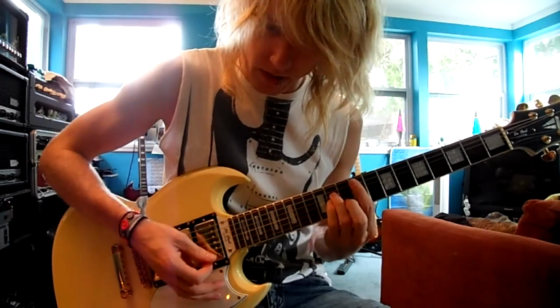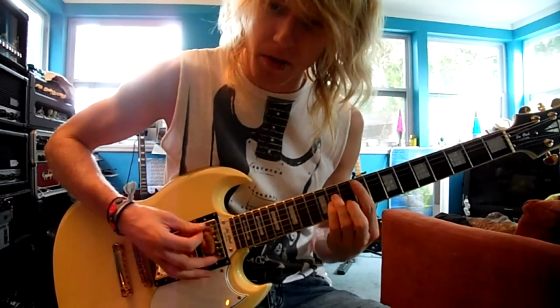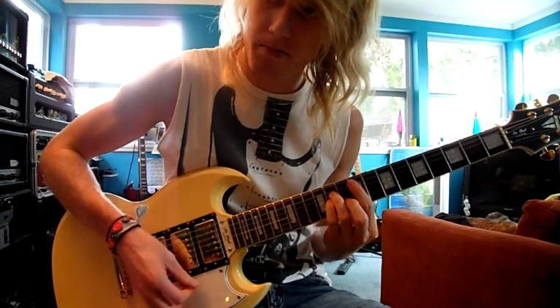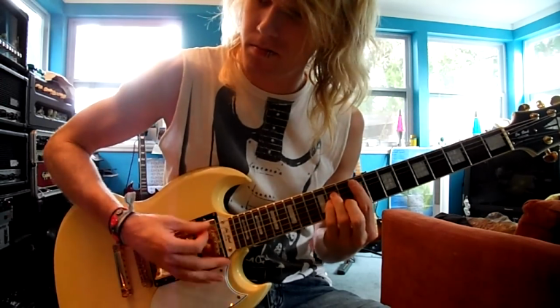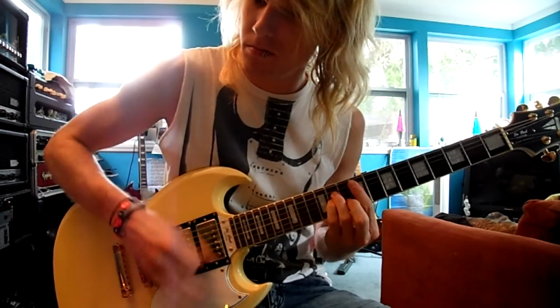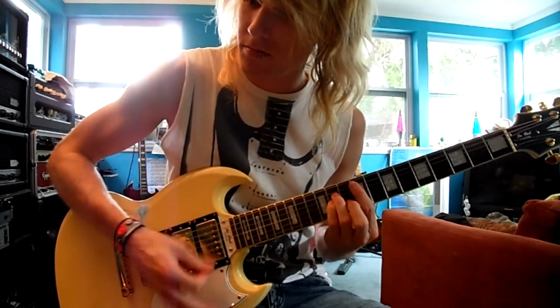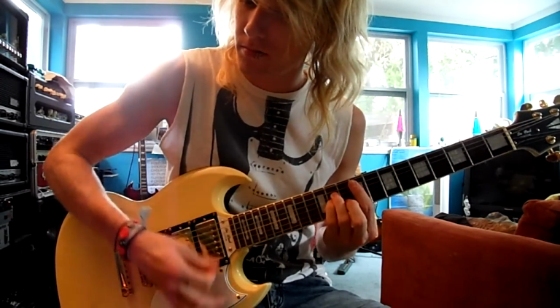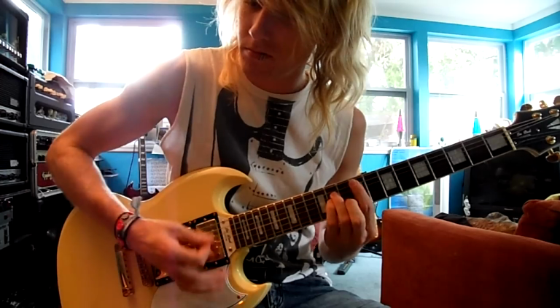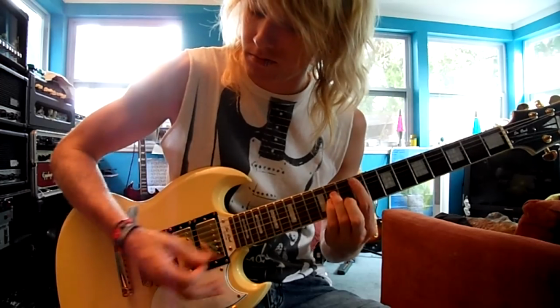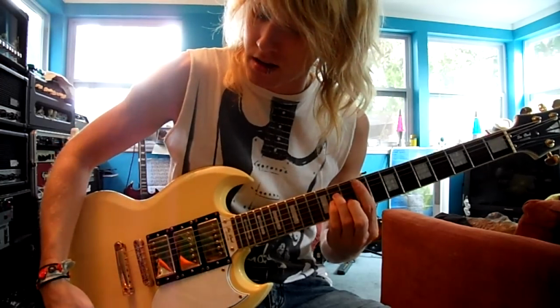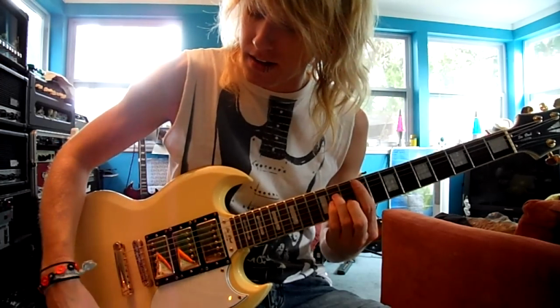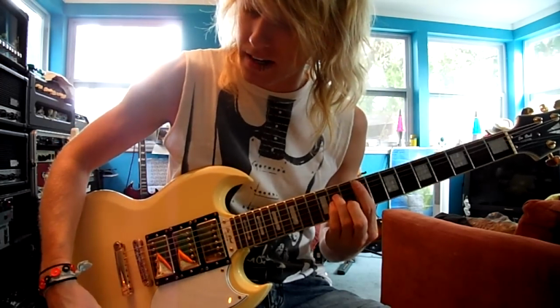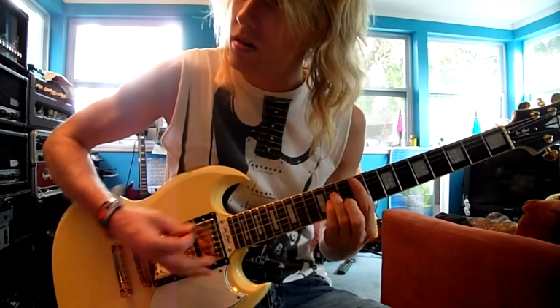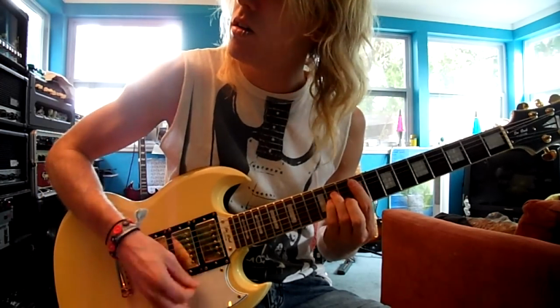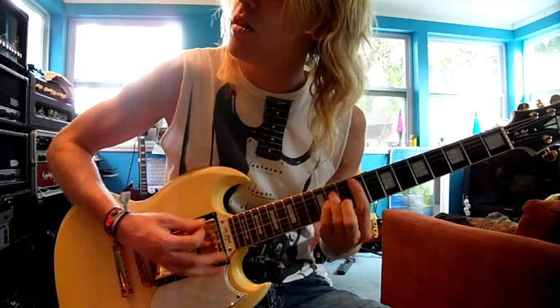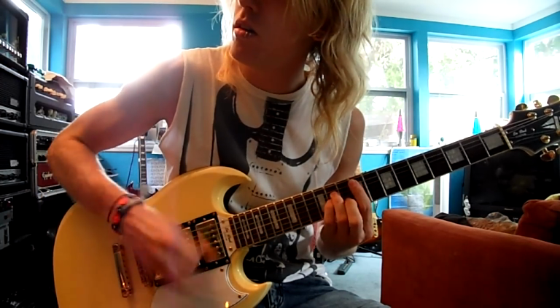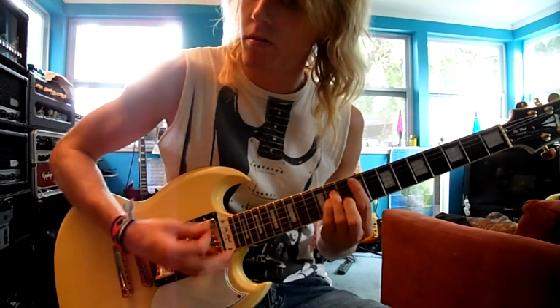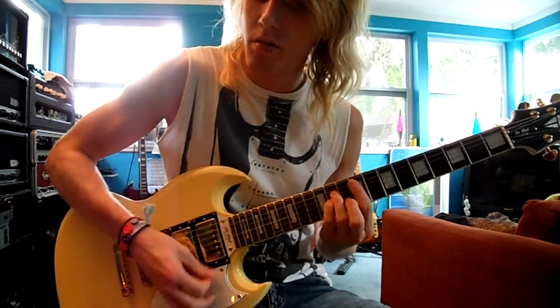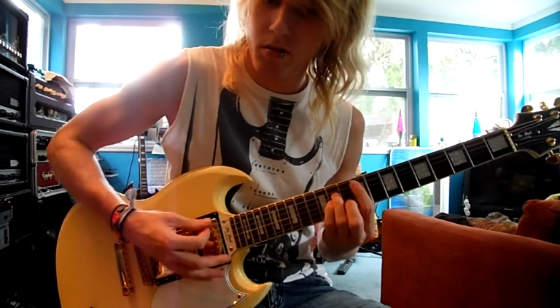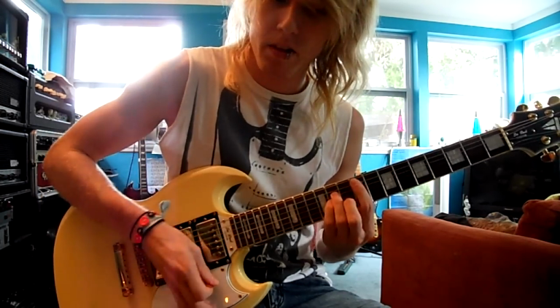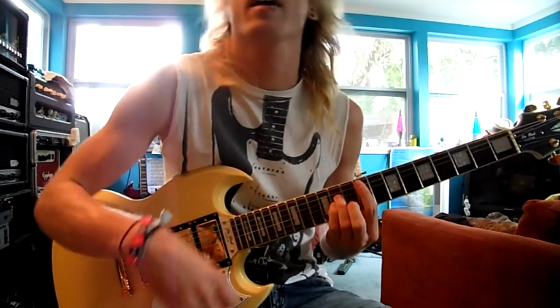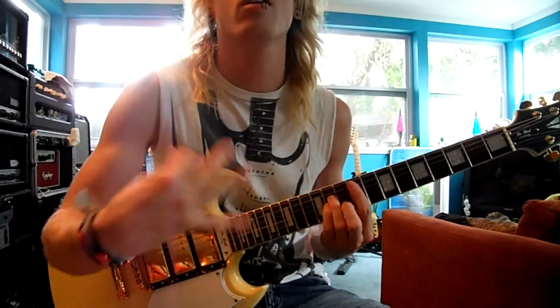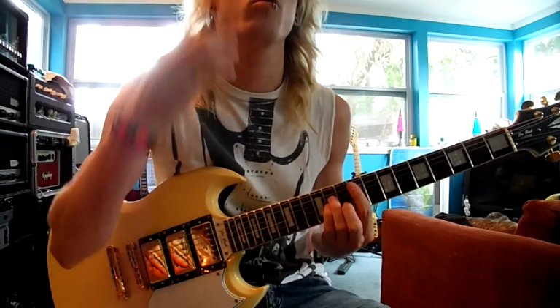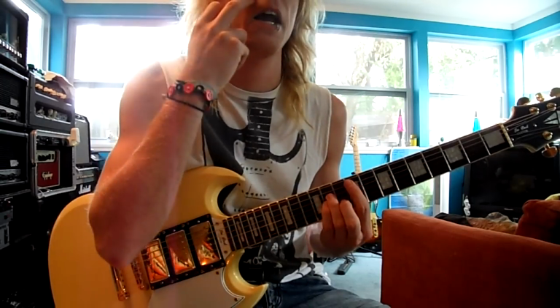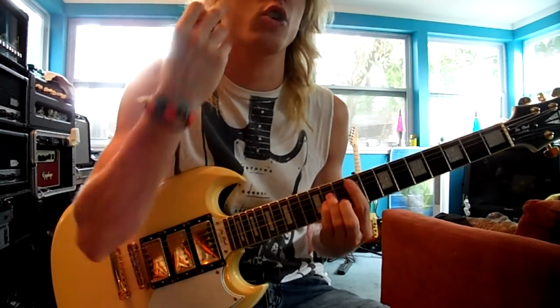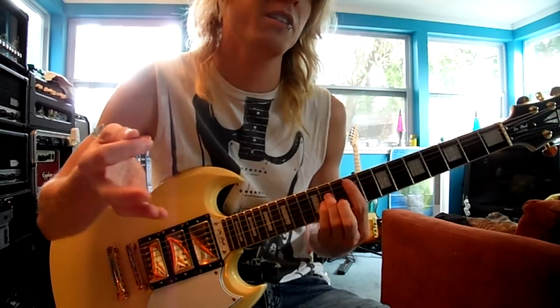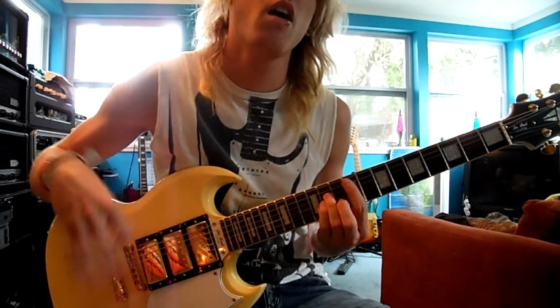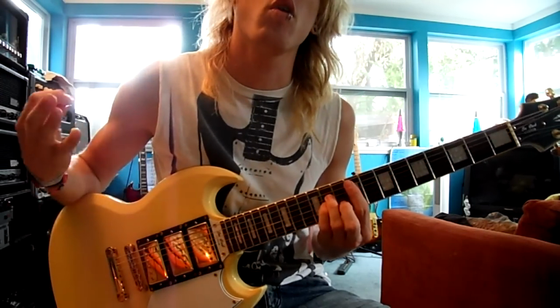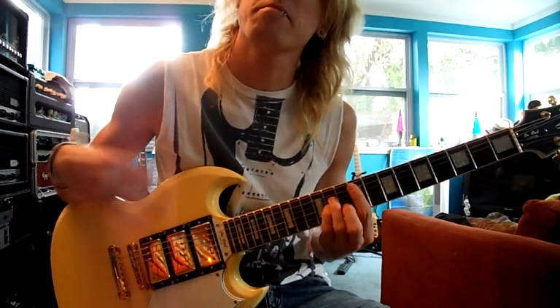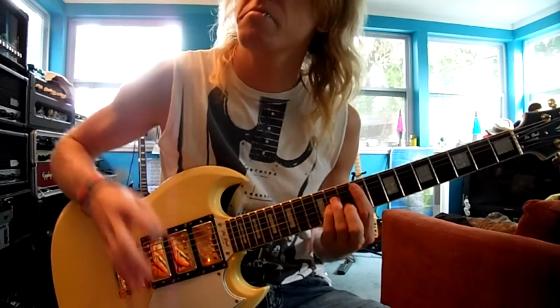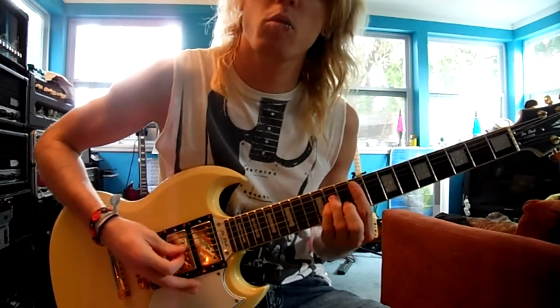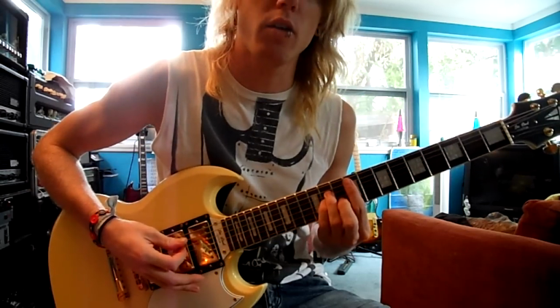That's just the bridge. Now if I add in the middle pickup — see how it comes out a little bit creamier or more rounded.